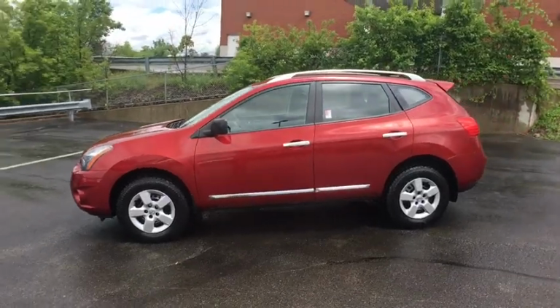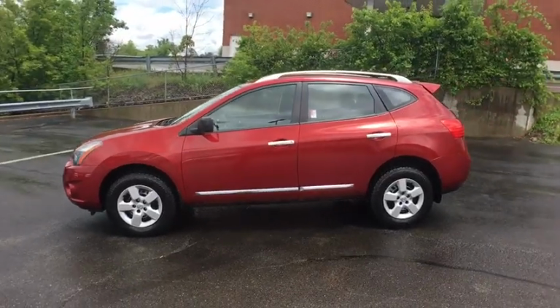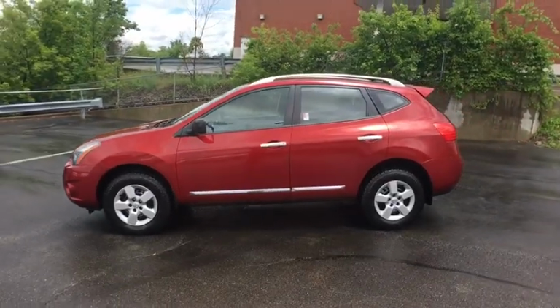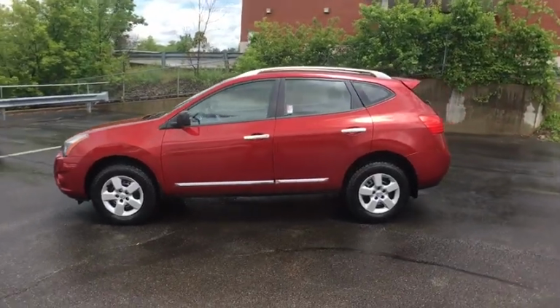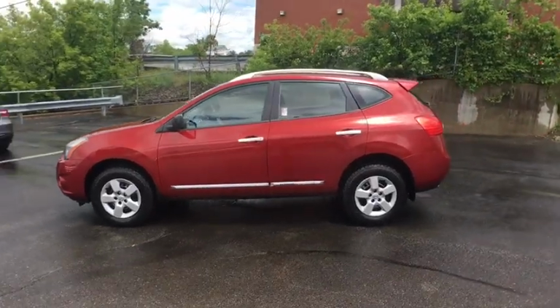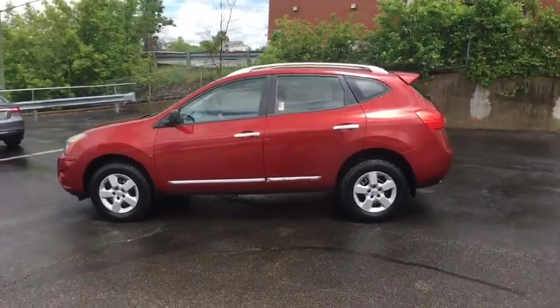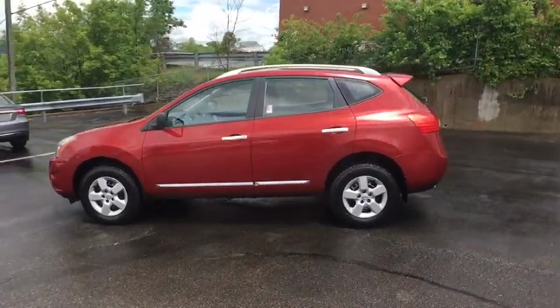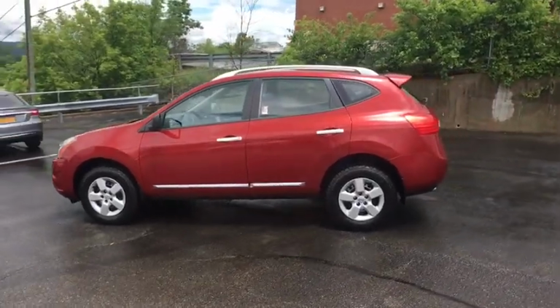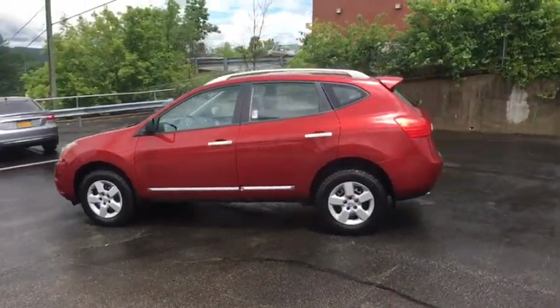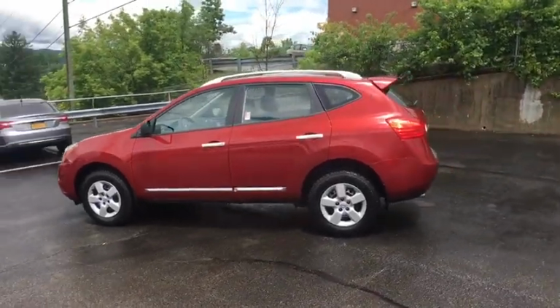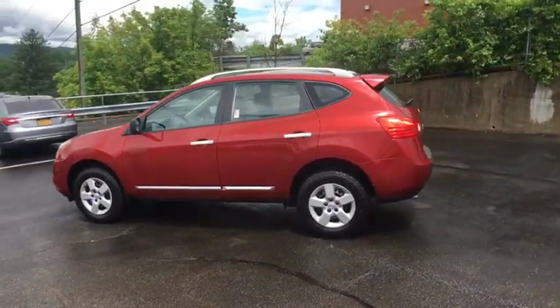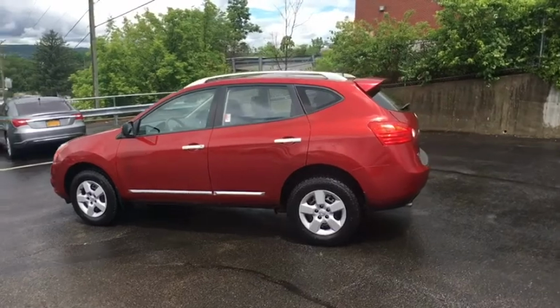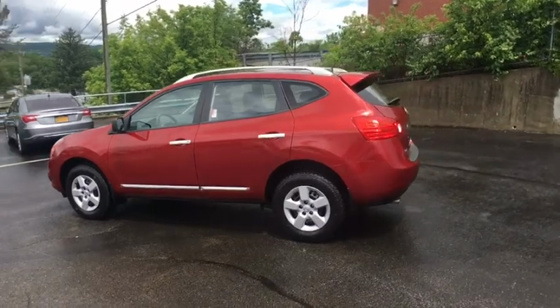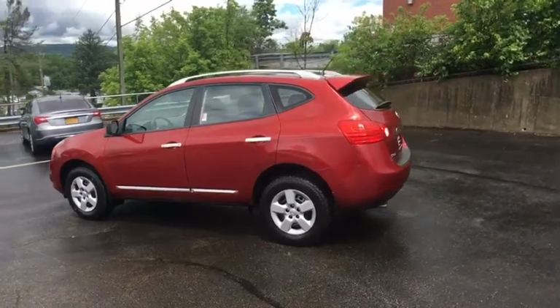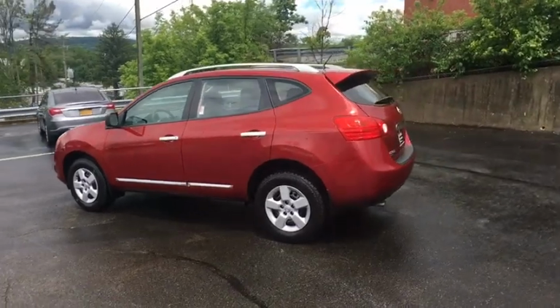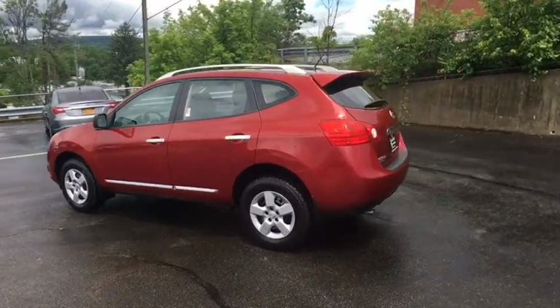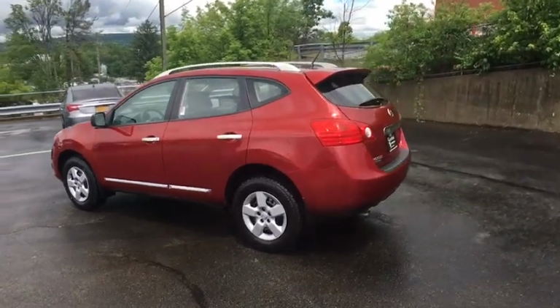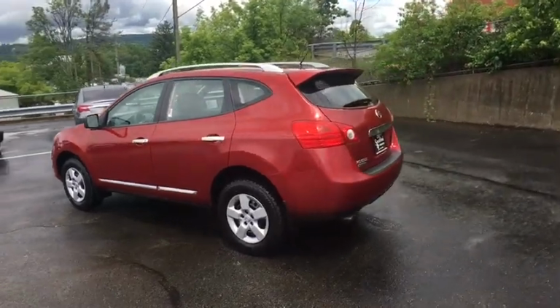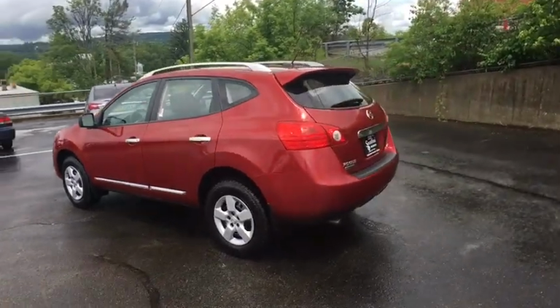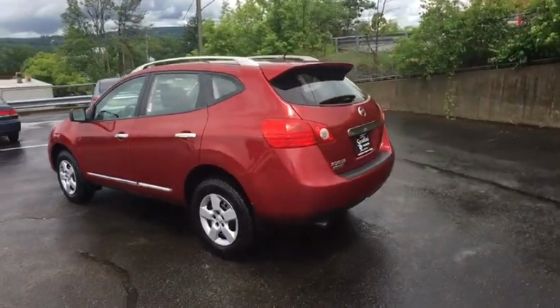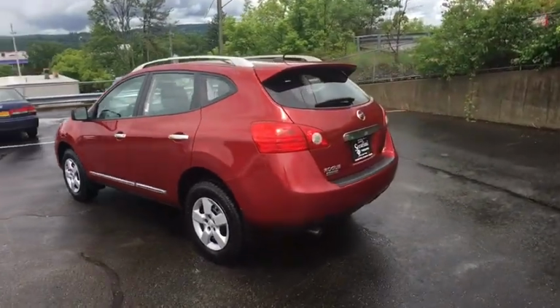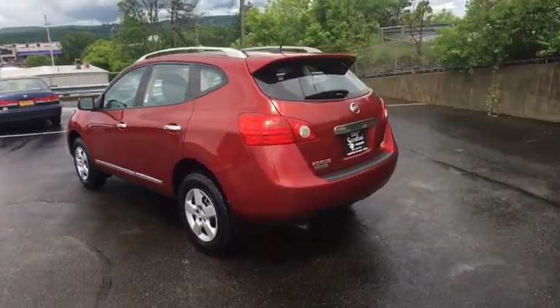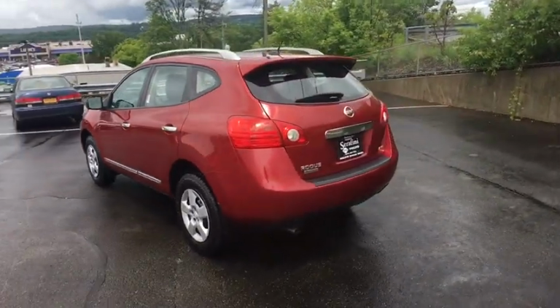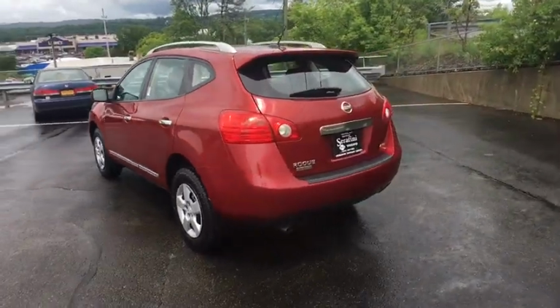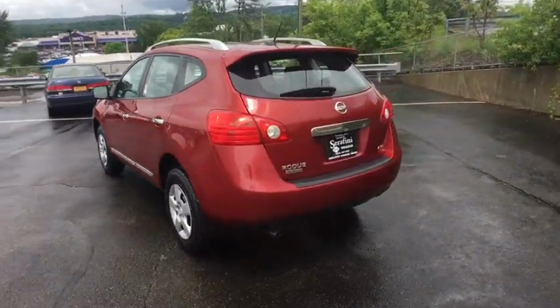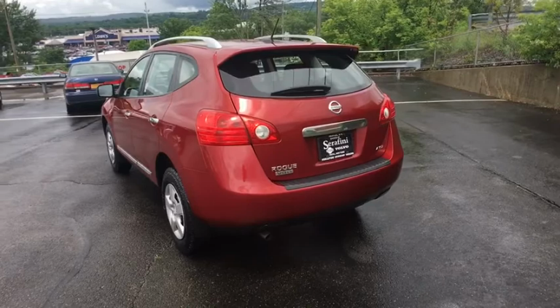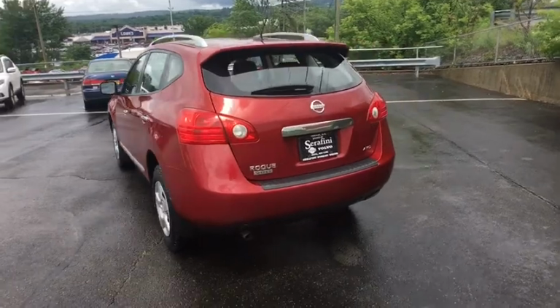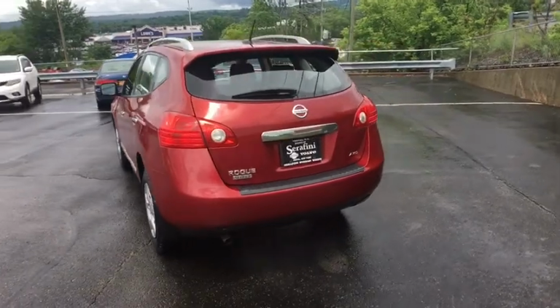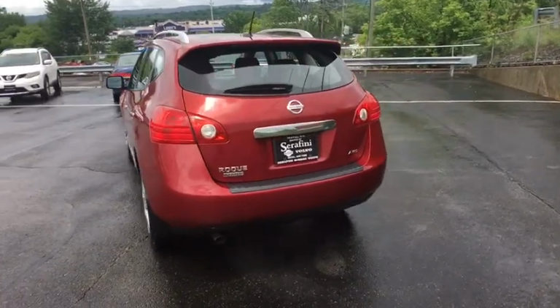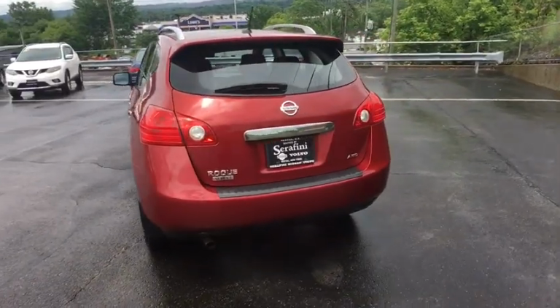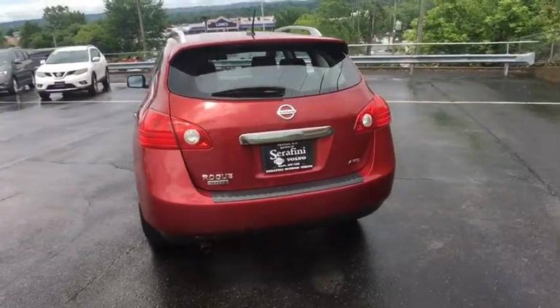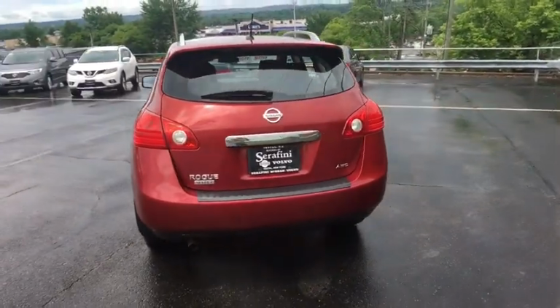This vehicle has less than 30,000 miles. Here are some of this vehicle's great options: backup camera, cruise control, convenience package, splash guards, rear spoiler, roof rack.